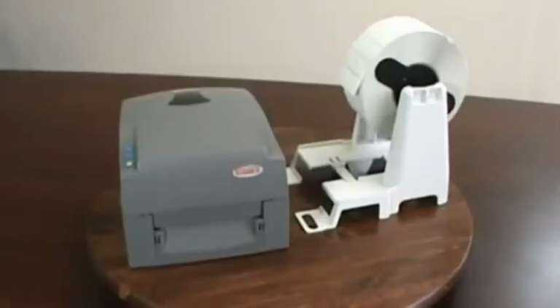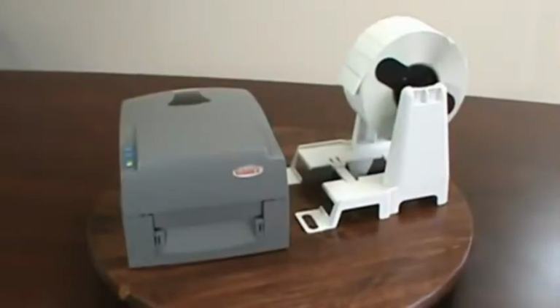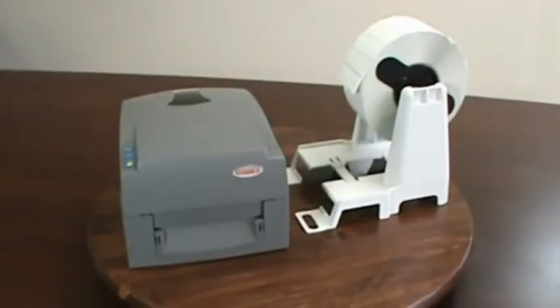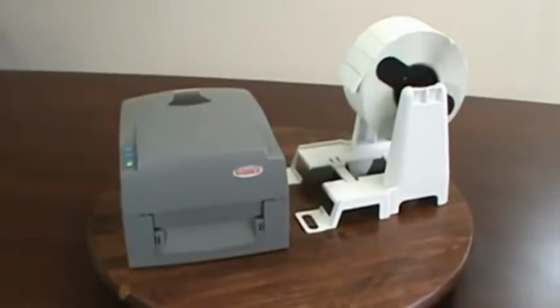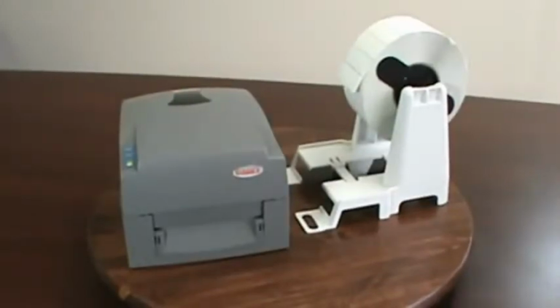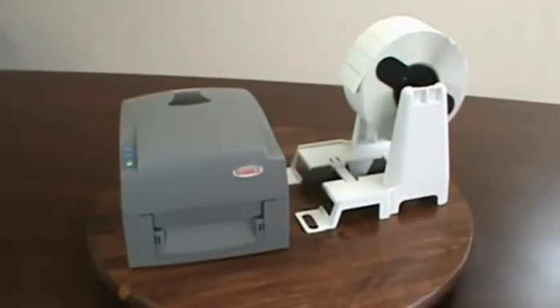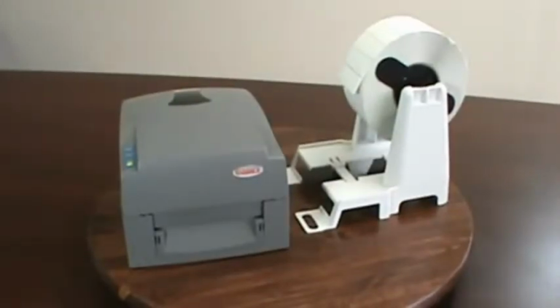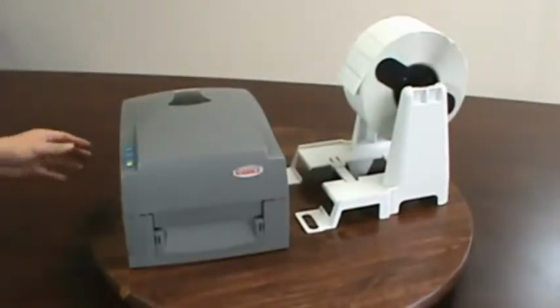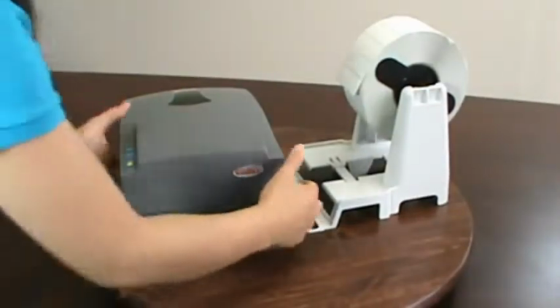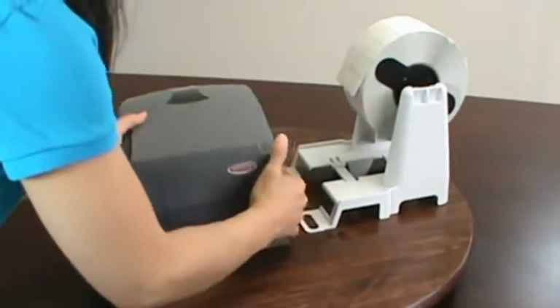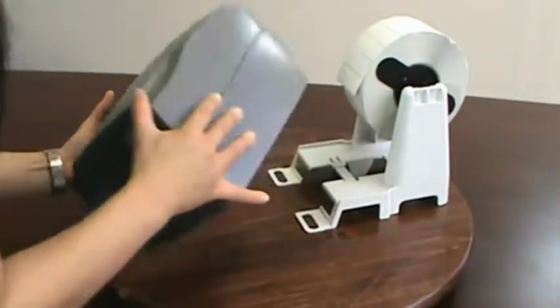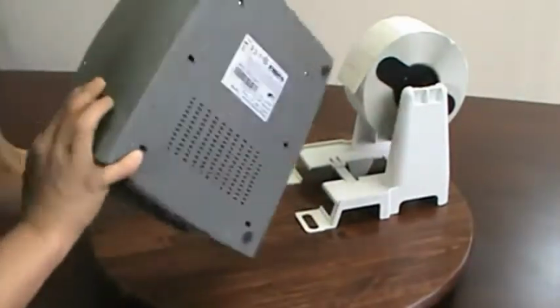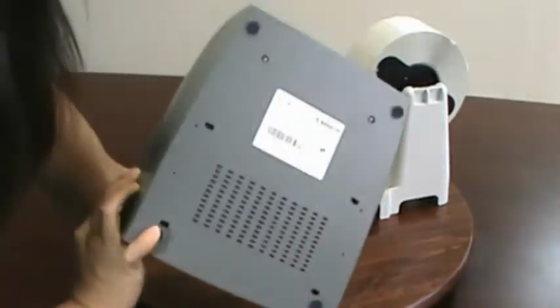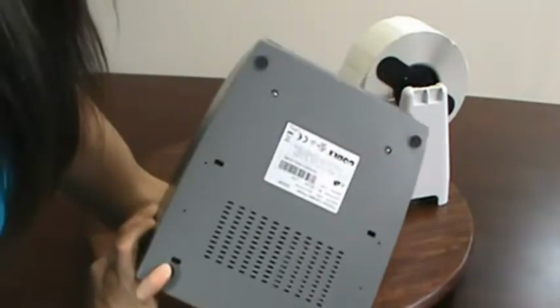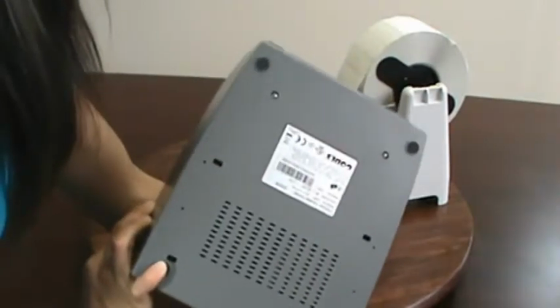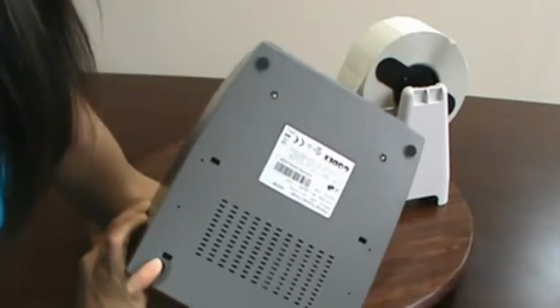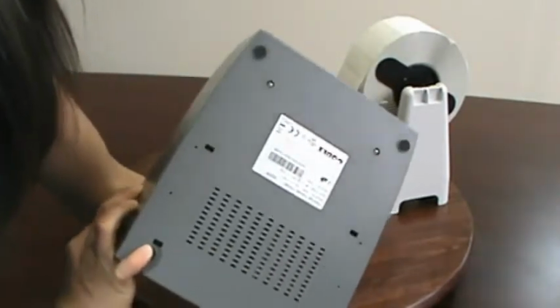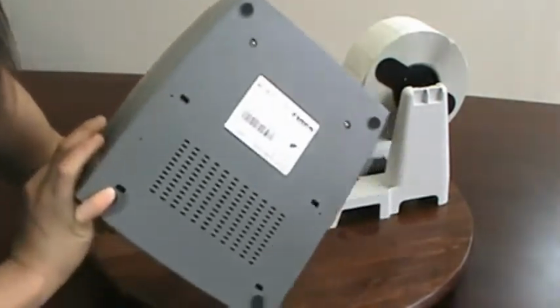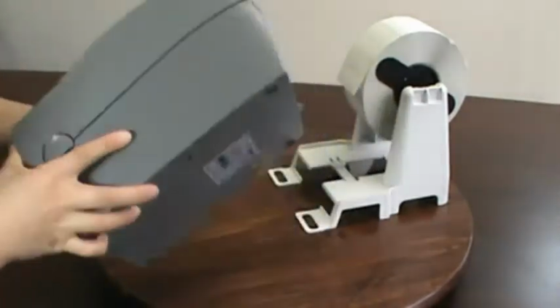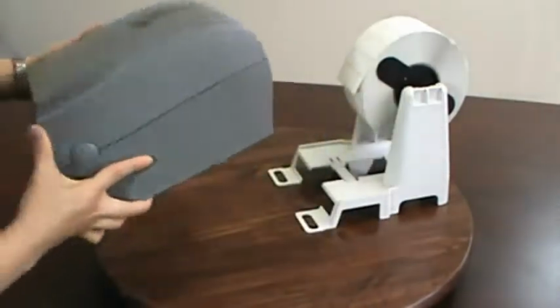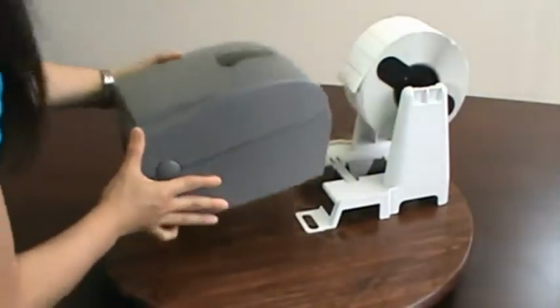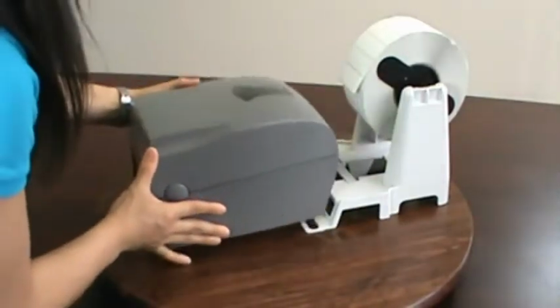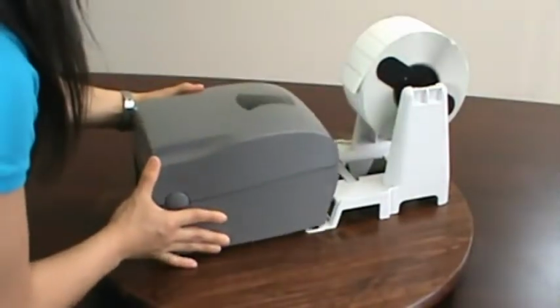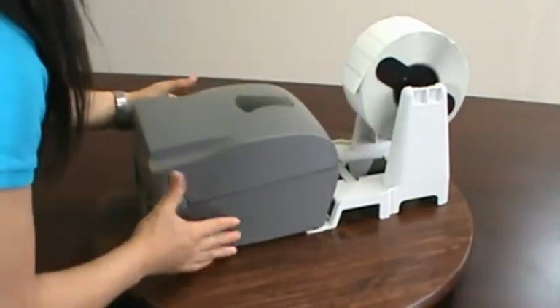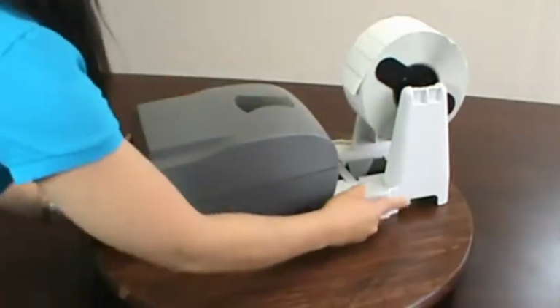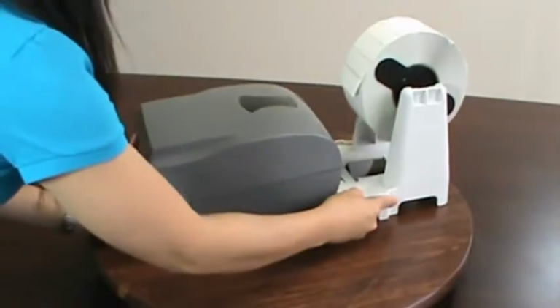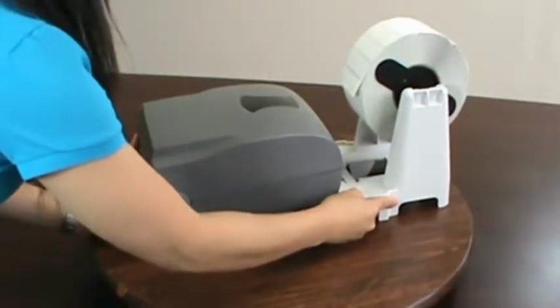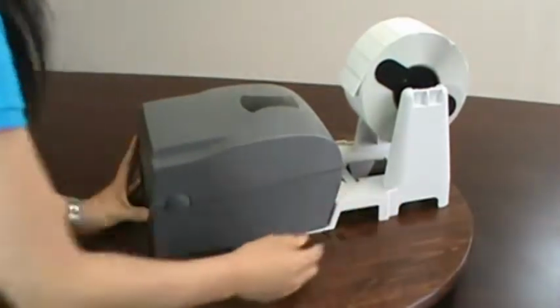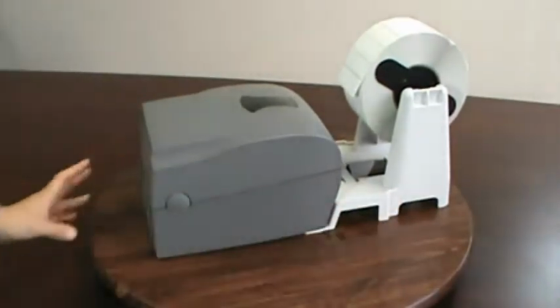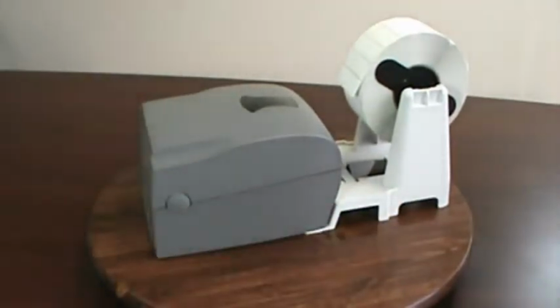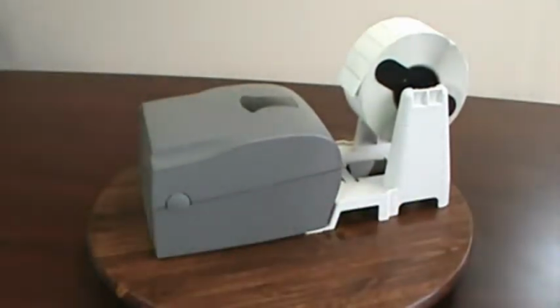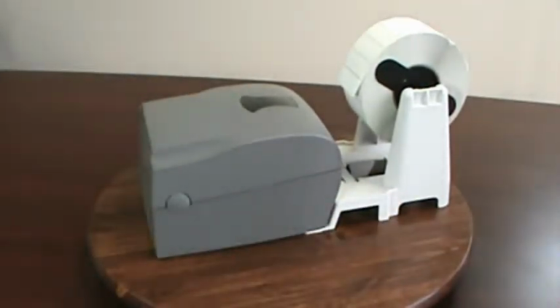The external media stand is especially designed so that it interlocks with the feet on the back of every Godex desktop printer. This makes a secure fit and ensures reliable and consistent printing during high-volume jobs.